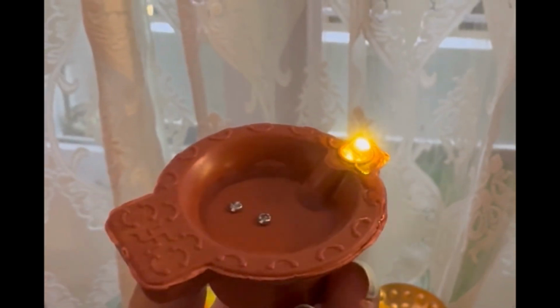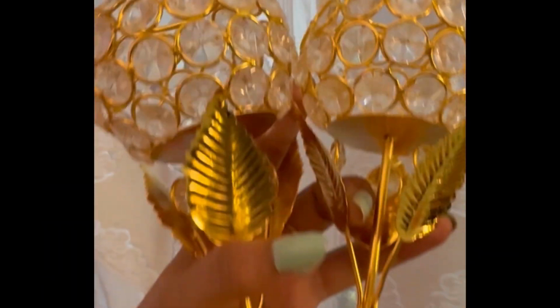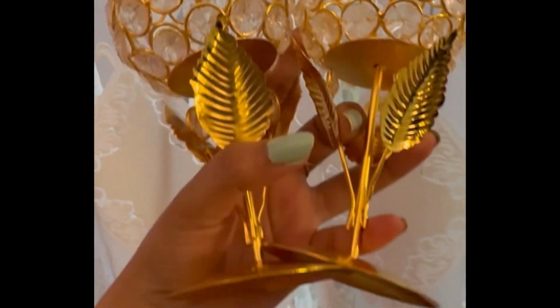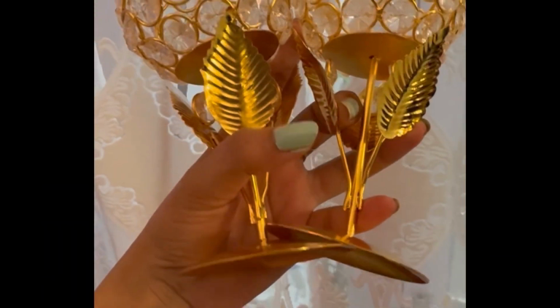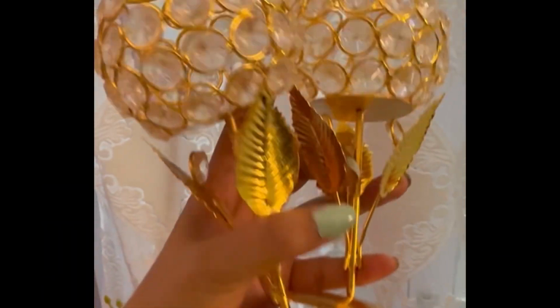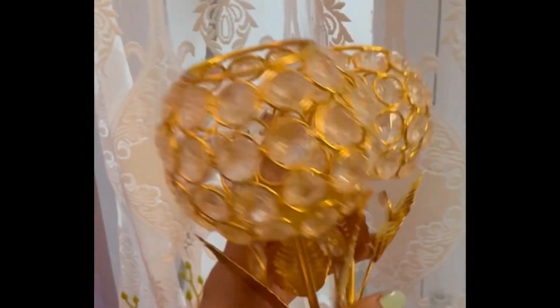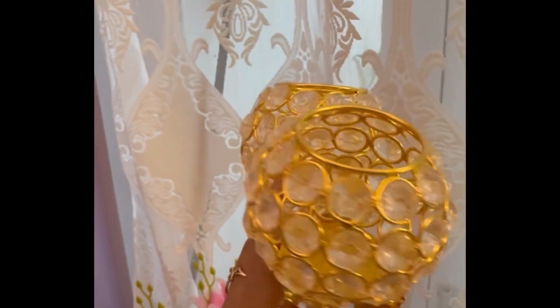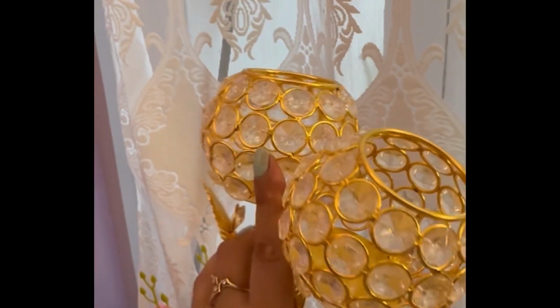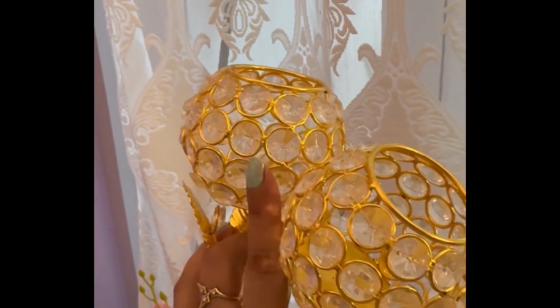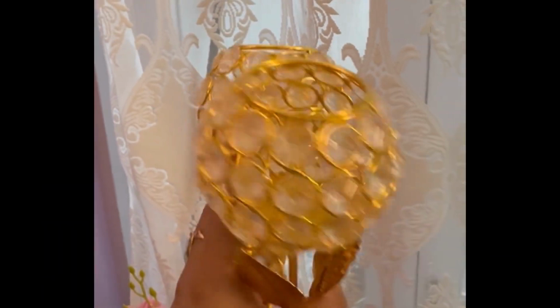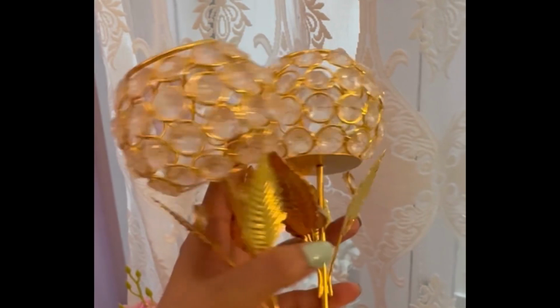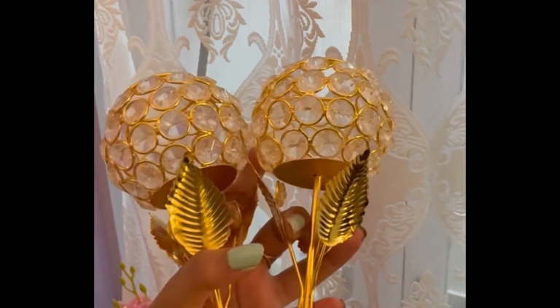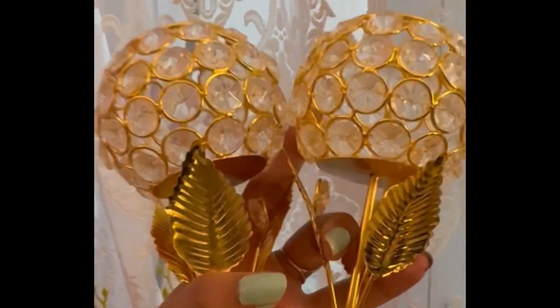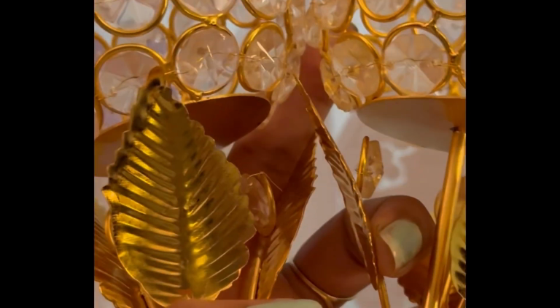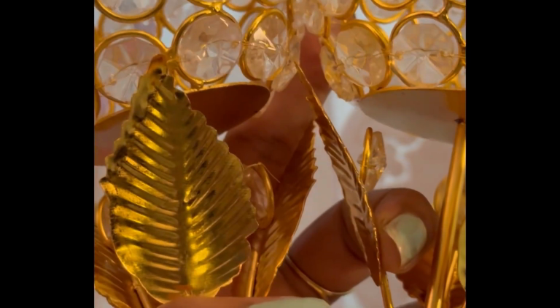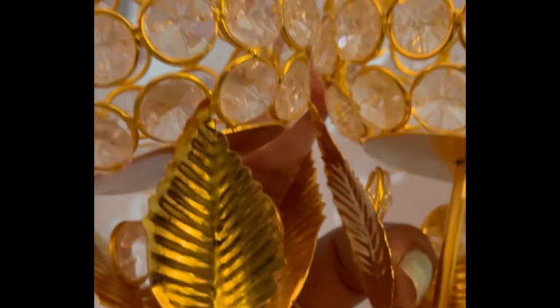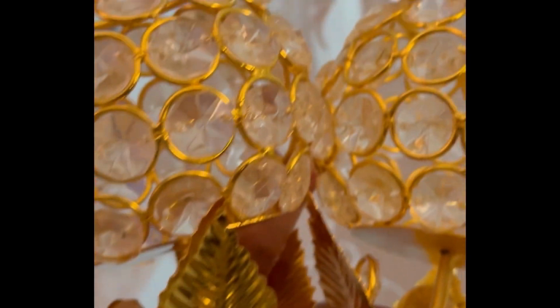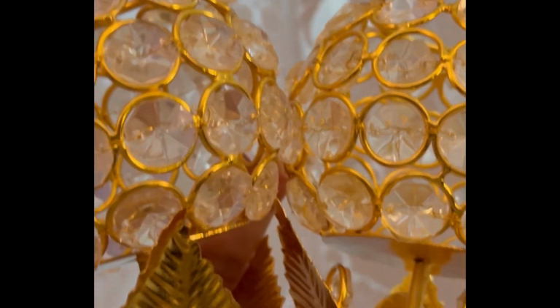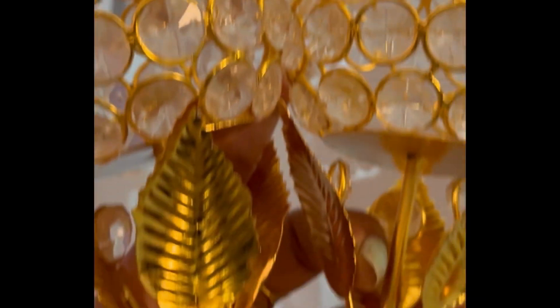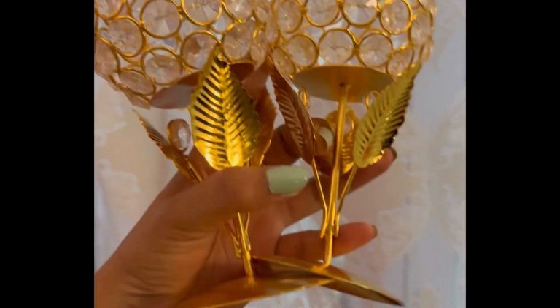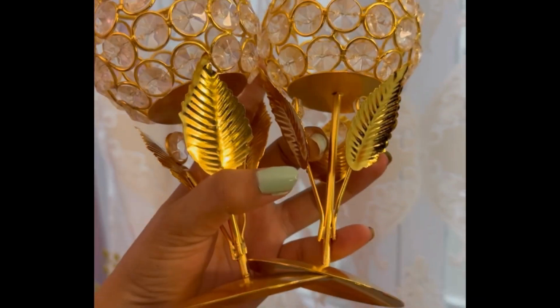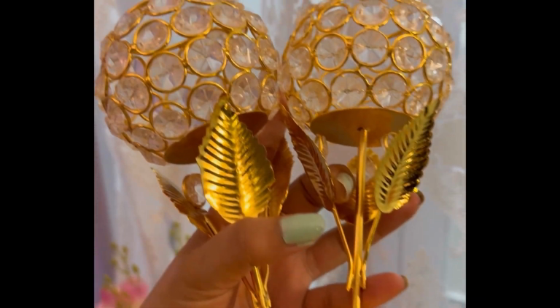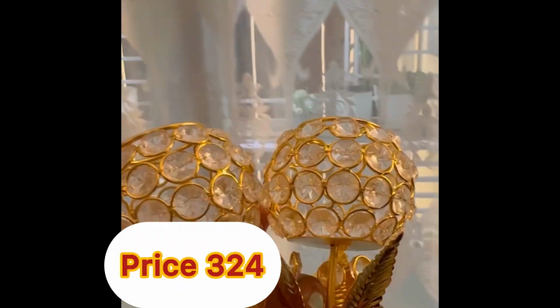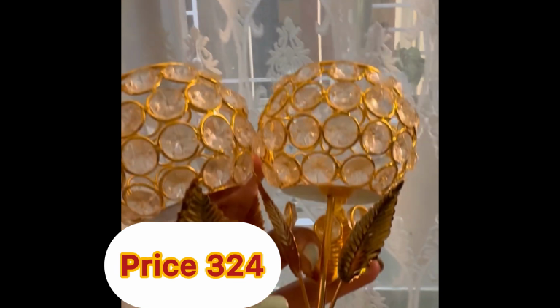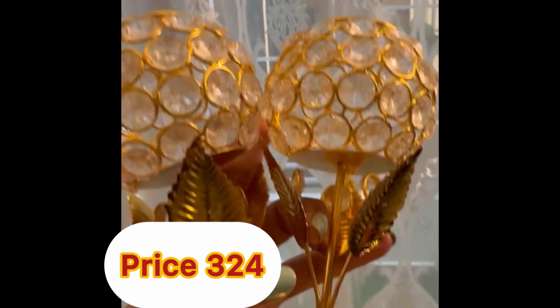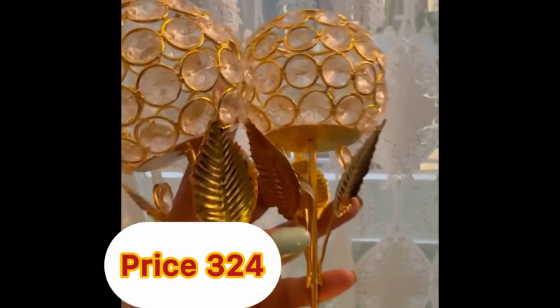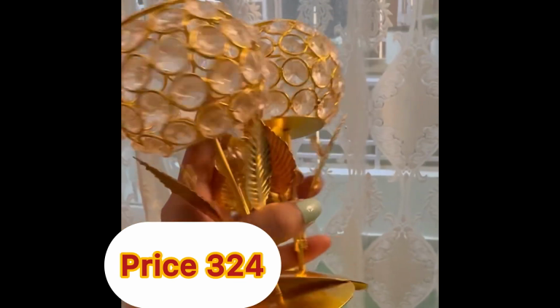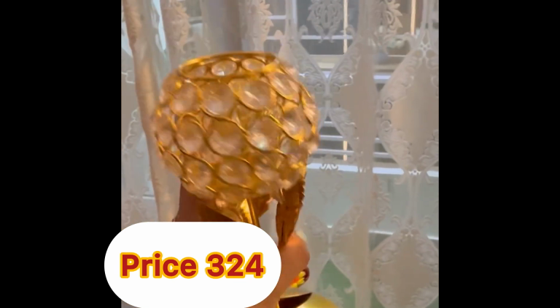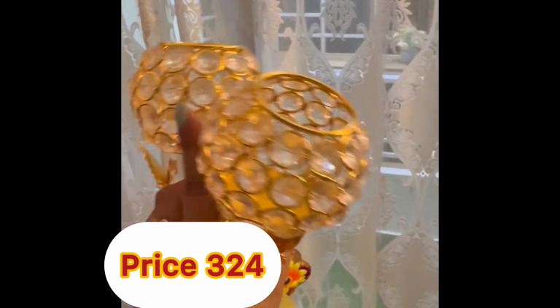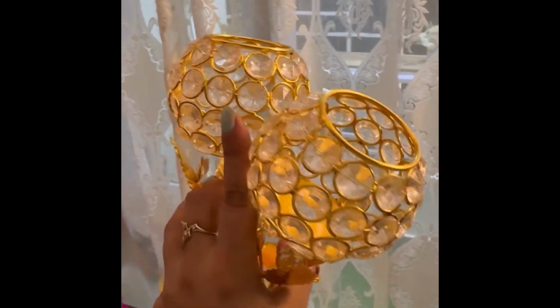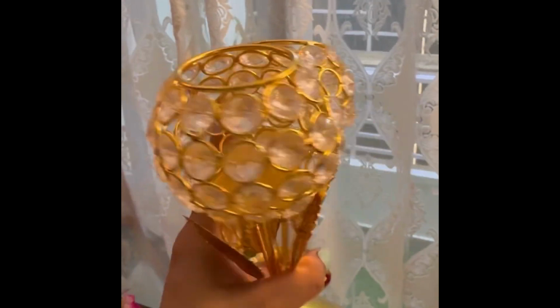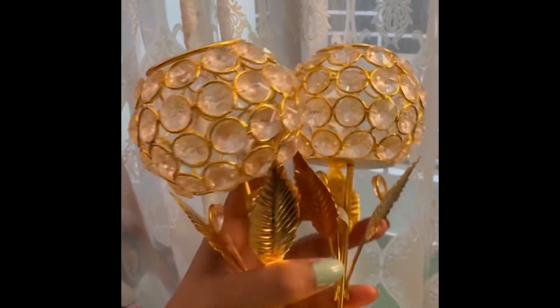The next item is a candle holder, which is so amazing. If you put the candle in and just click it, it casts the candle beautifully. This is an amazing set of 2.